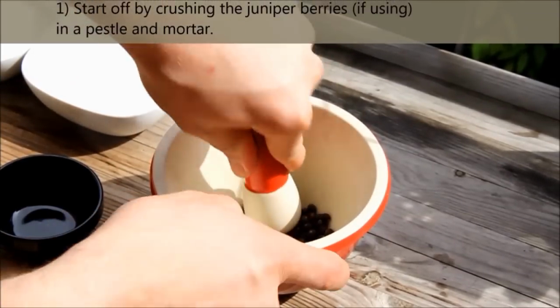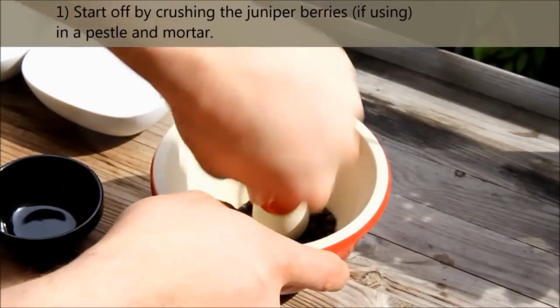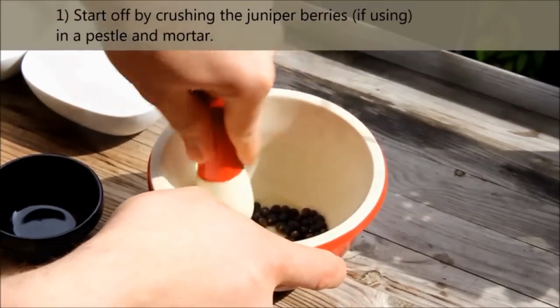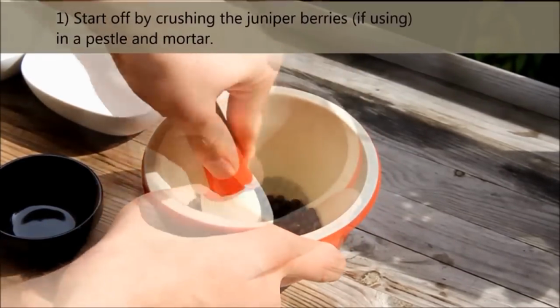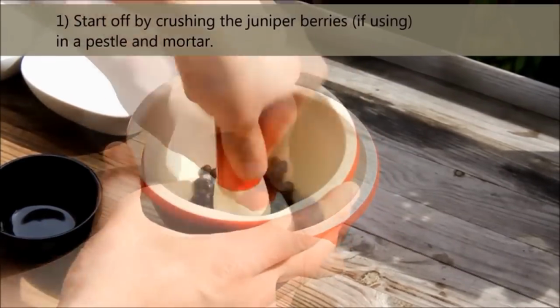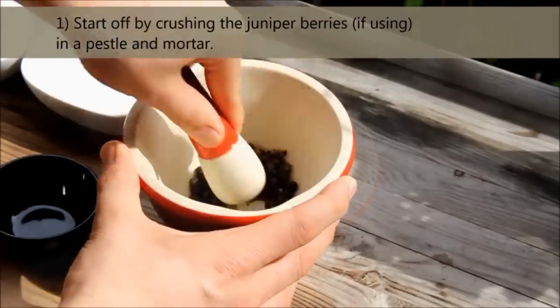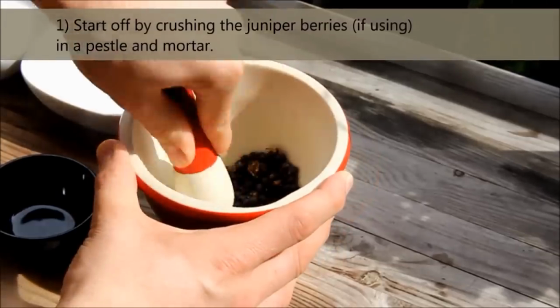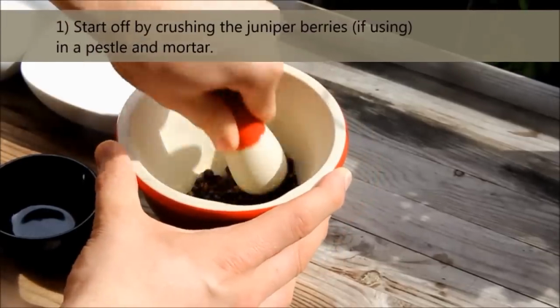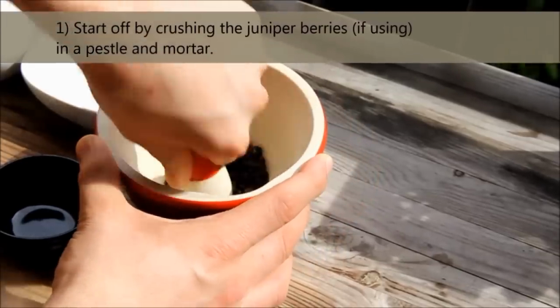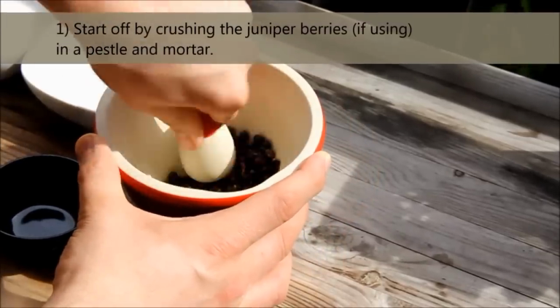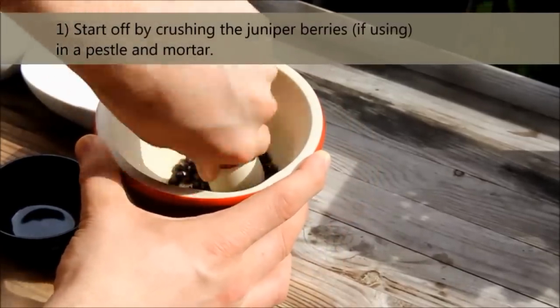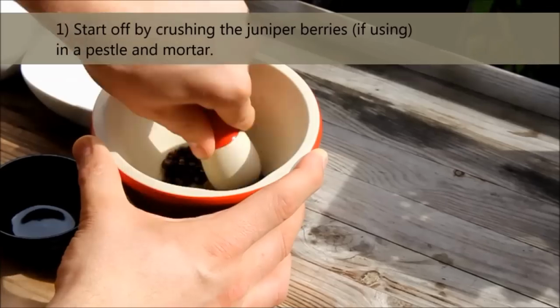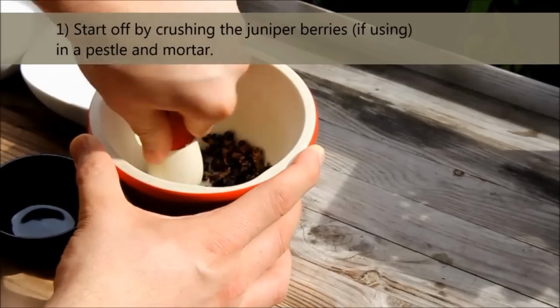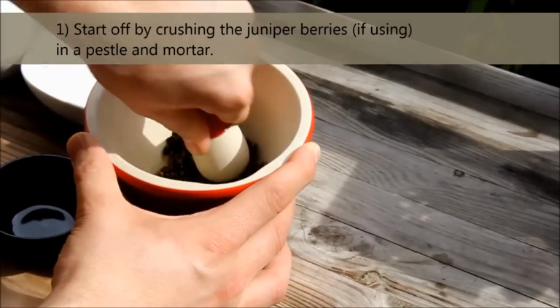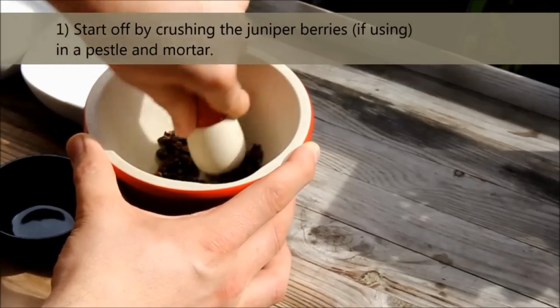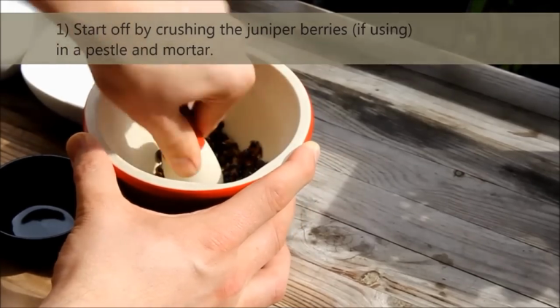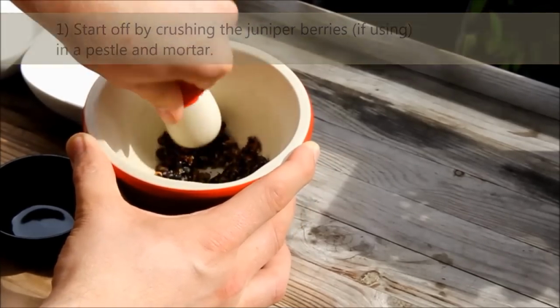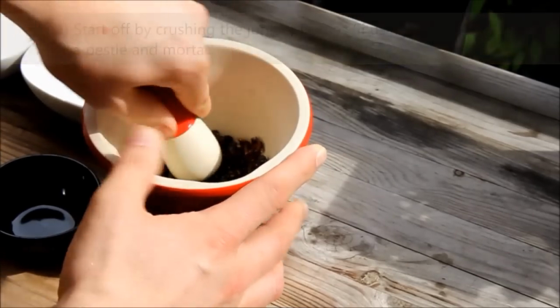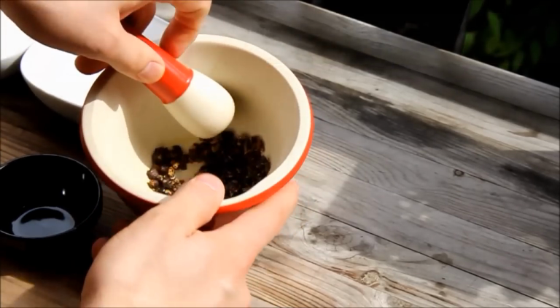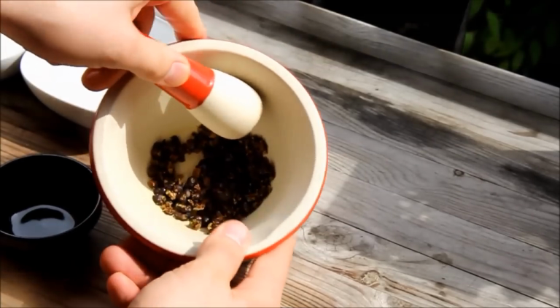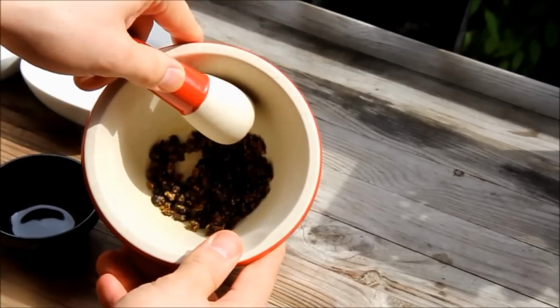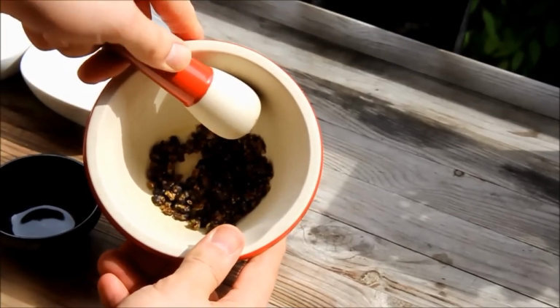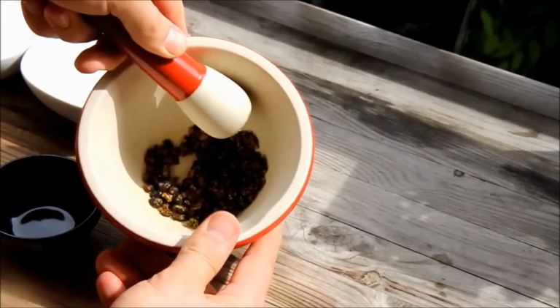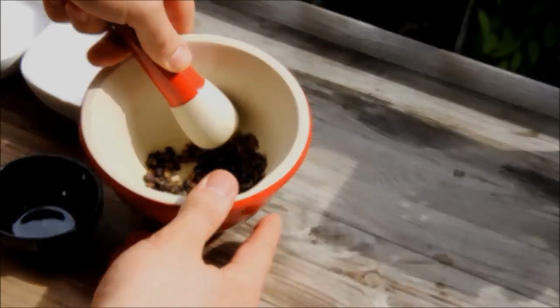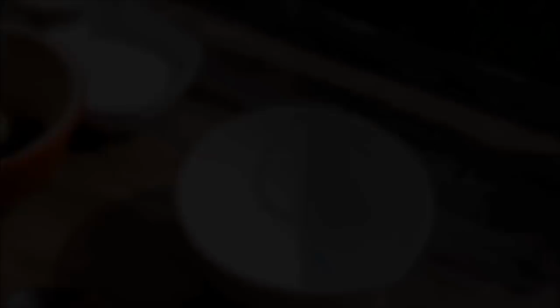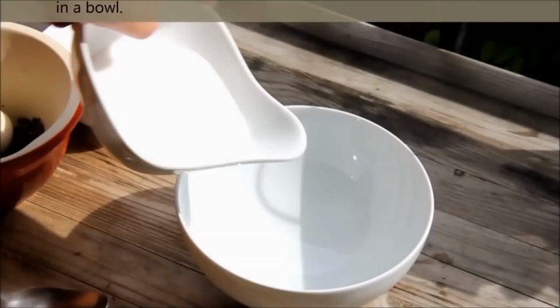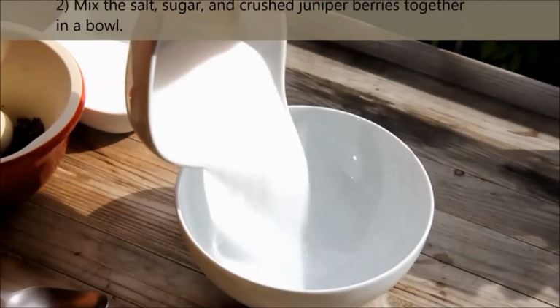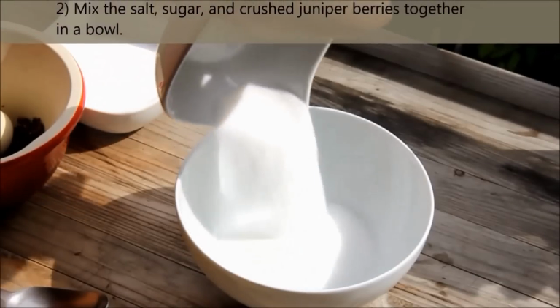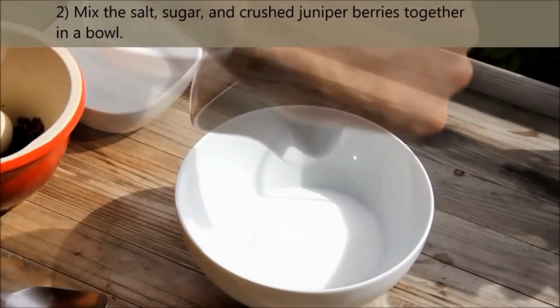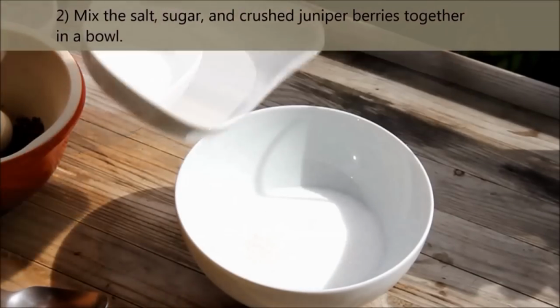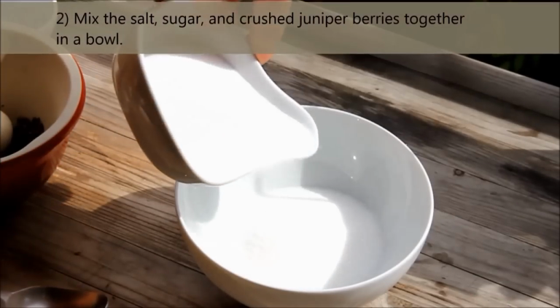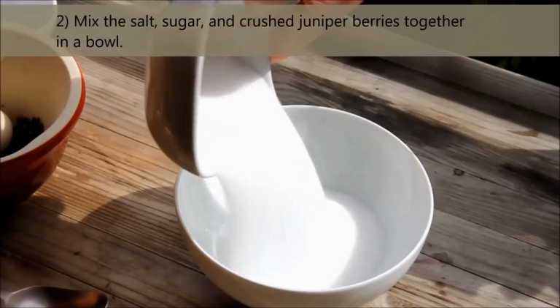Start off by crushing the juniper berries, if using, in a pestle and mortar. Then mix the salt, sugar and crushed juniper berries together in a bowl.